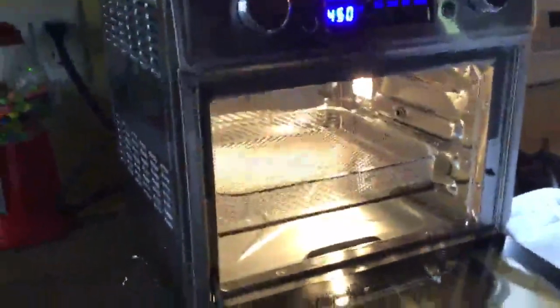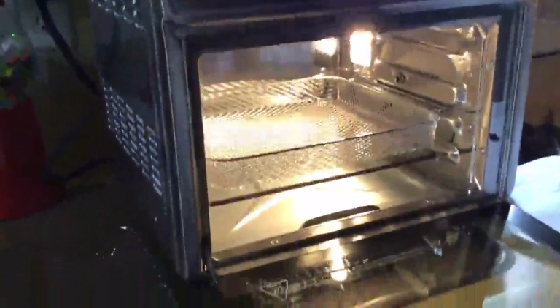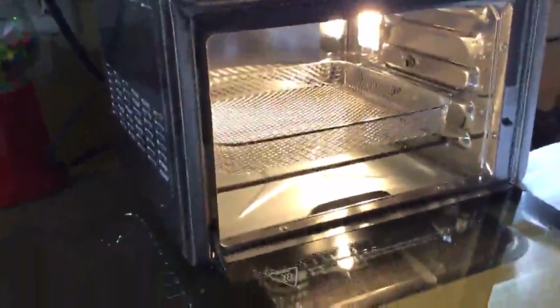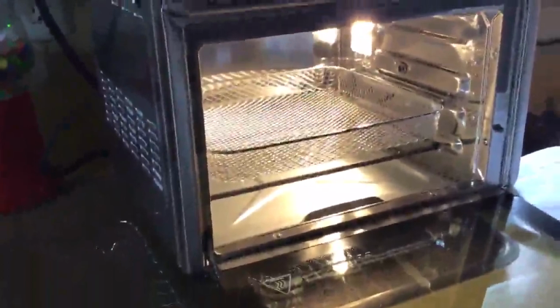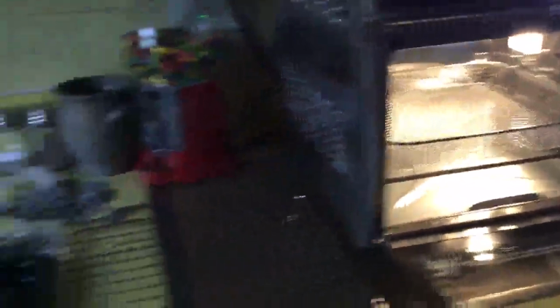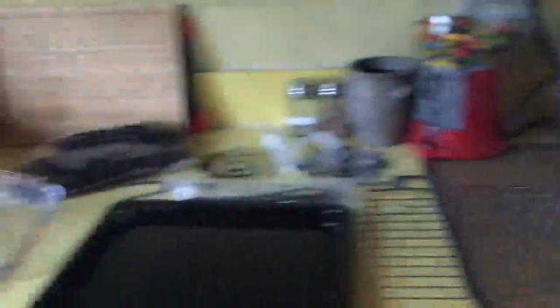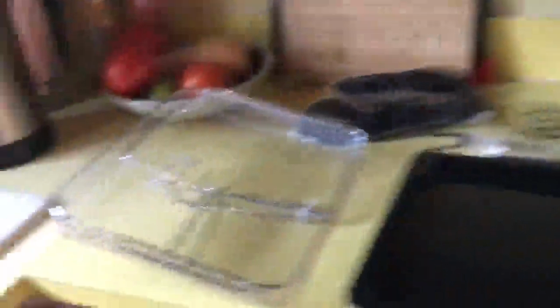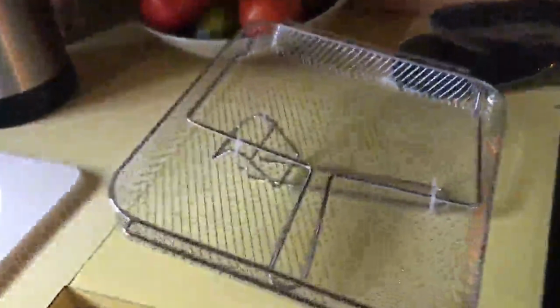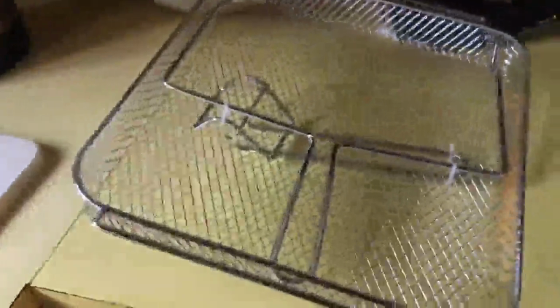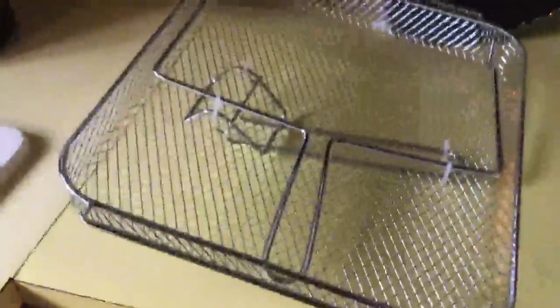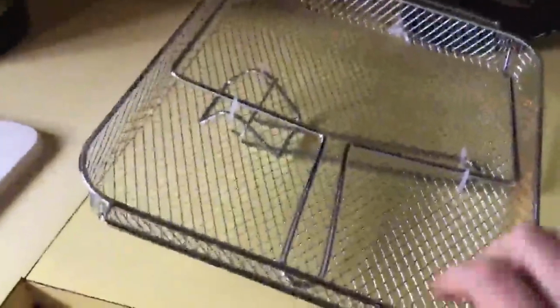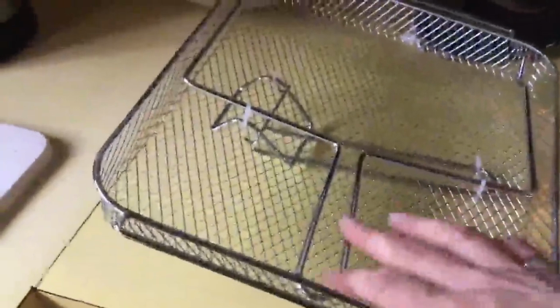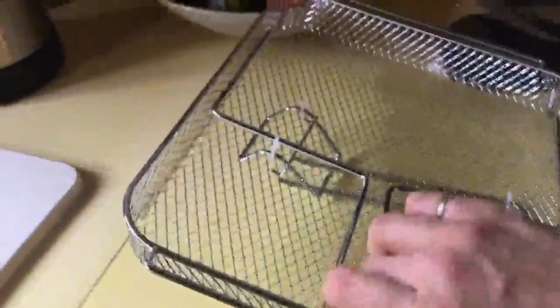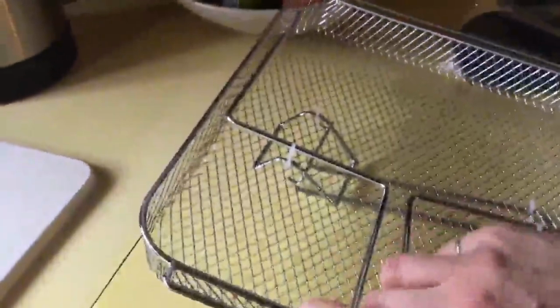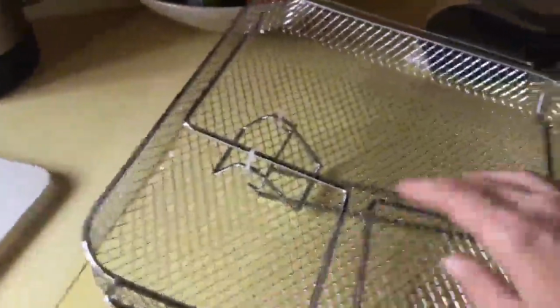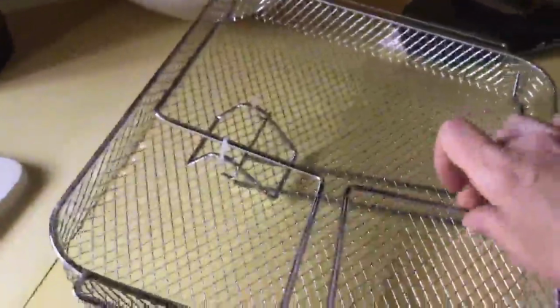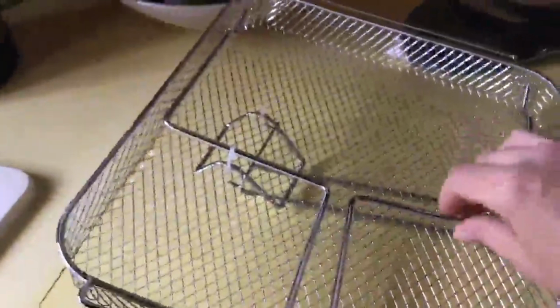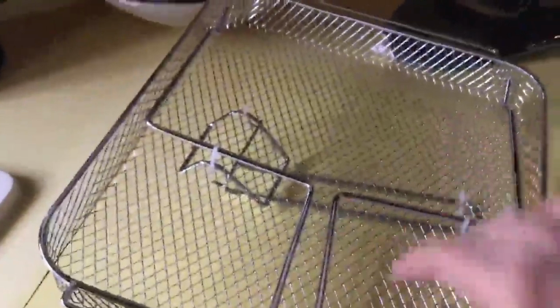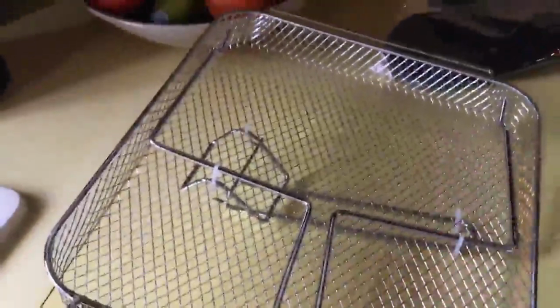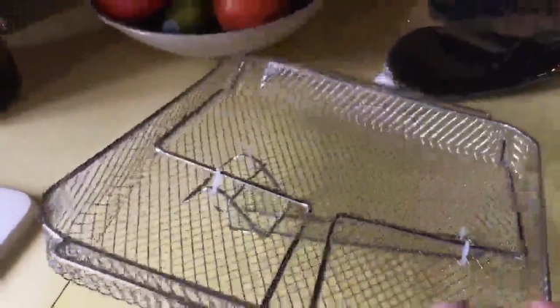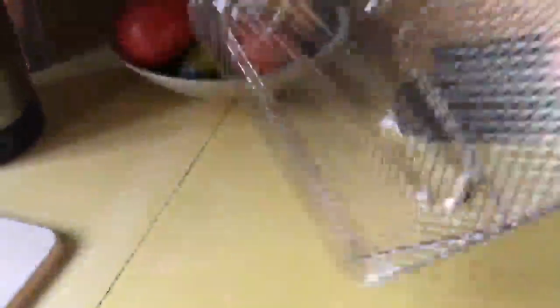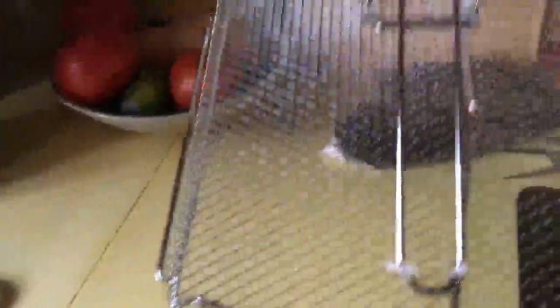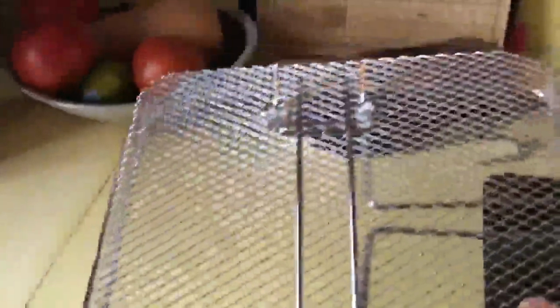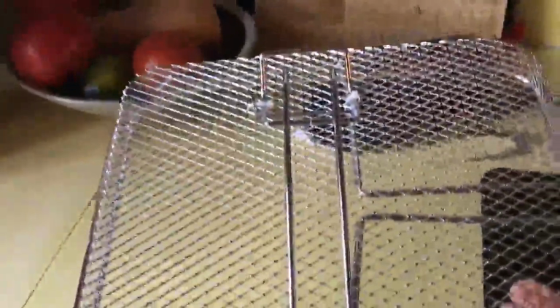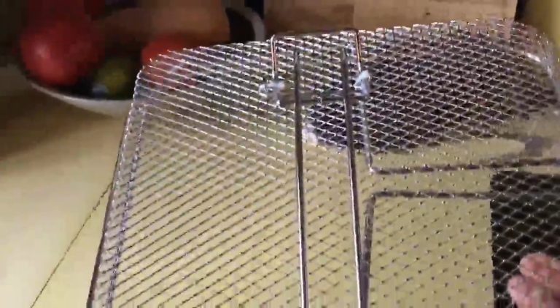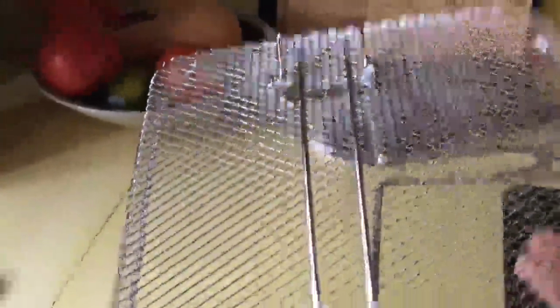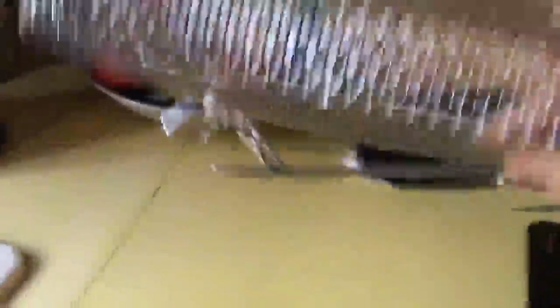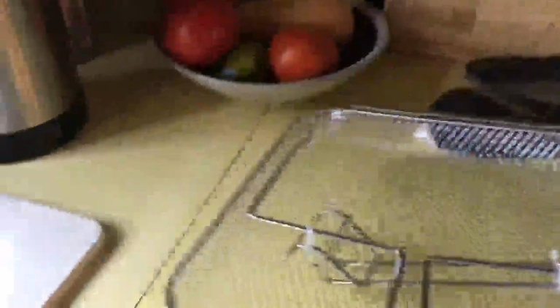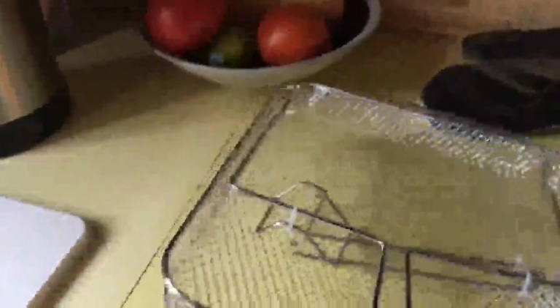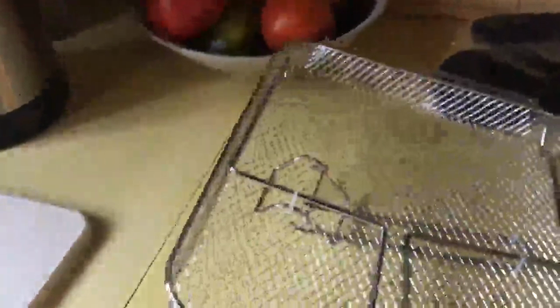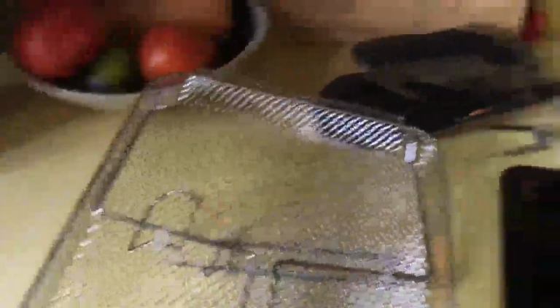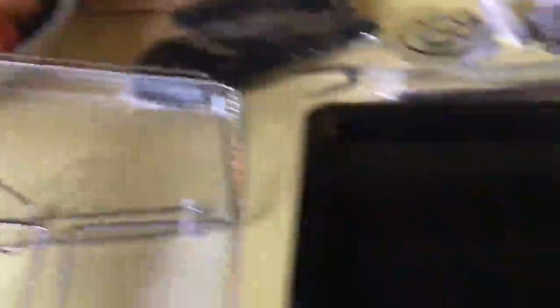You can see one basket in there right now. I have another one over here. This one has a tool attached to it for removing the baskets, and there's a tool on the underside that's for removing your rotisserie tool.